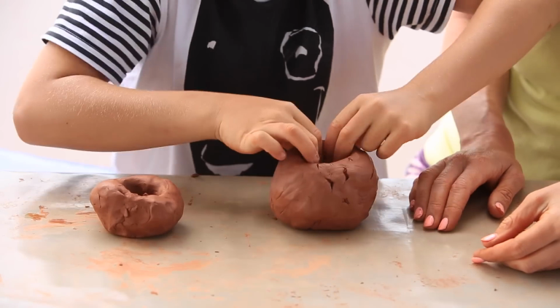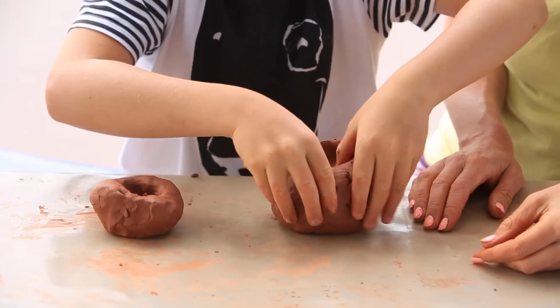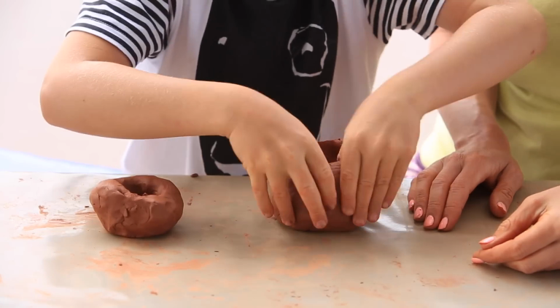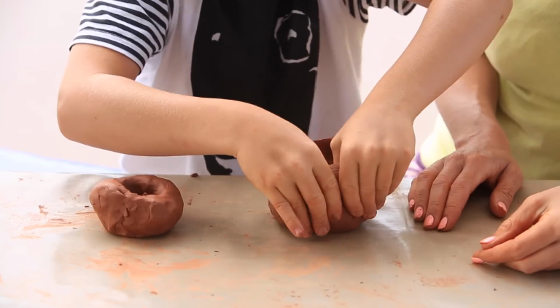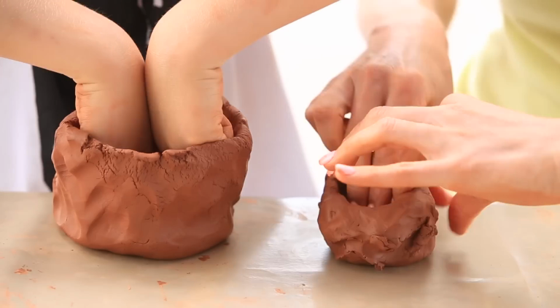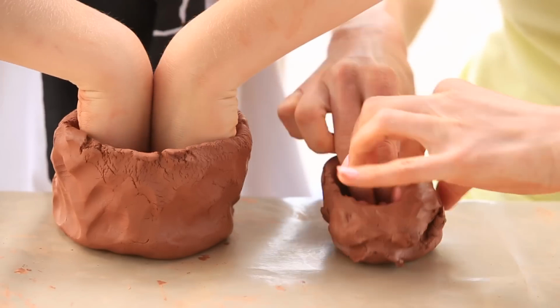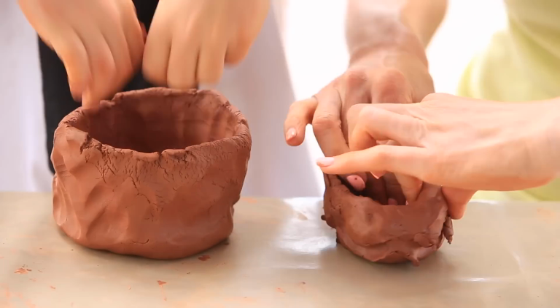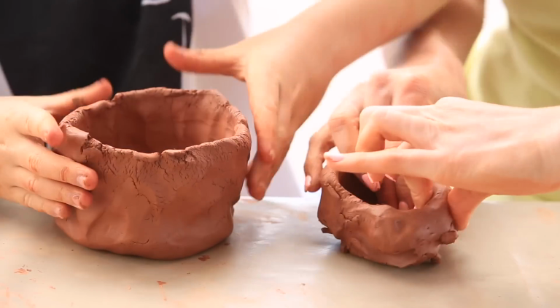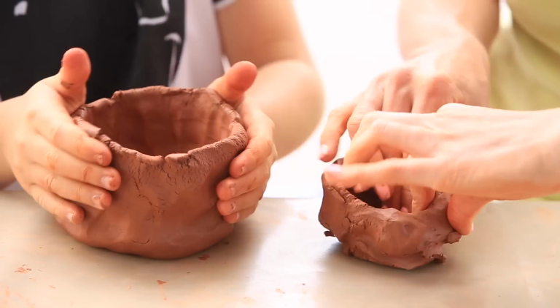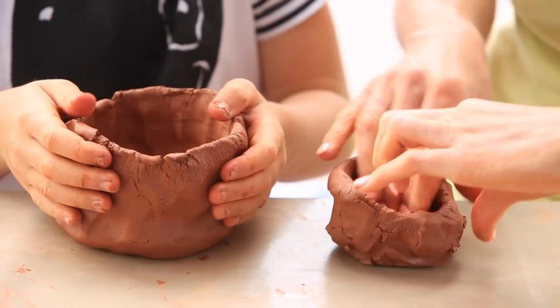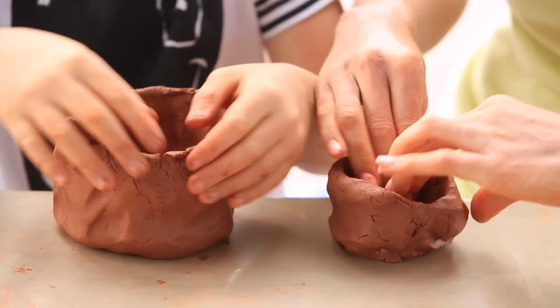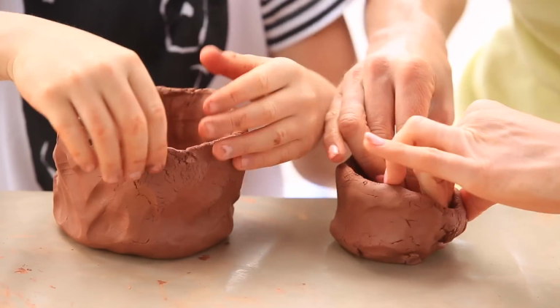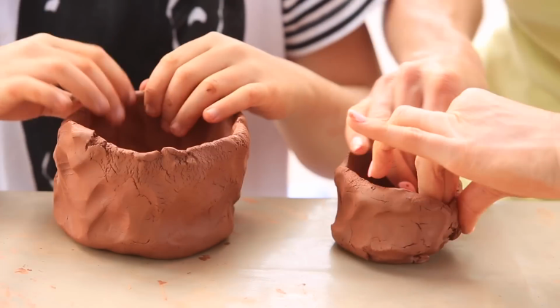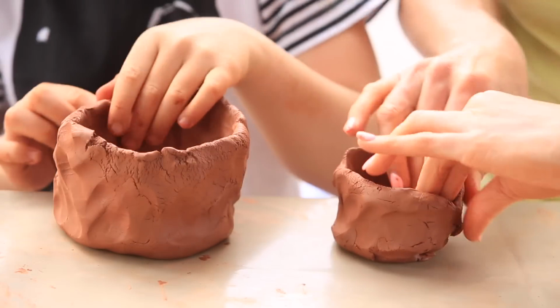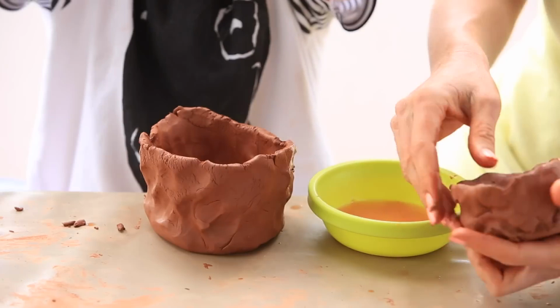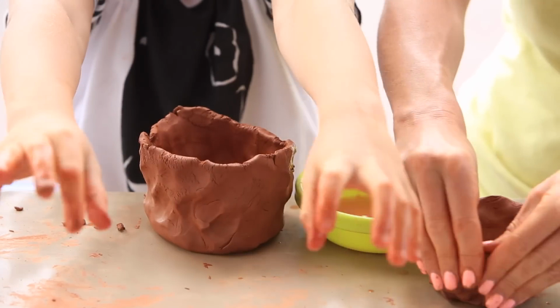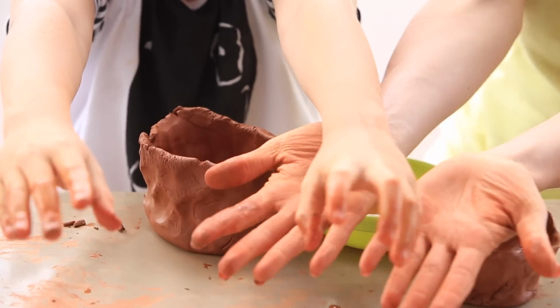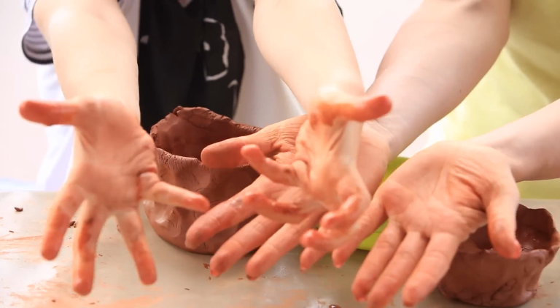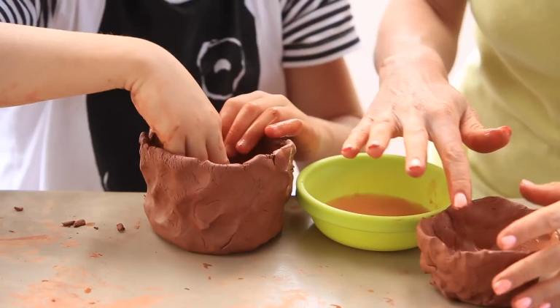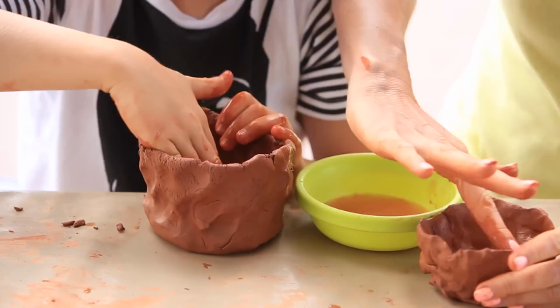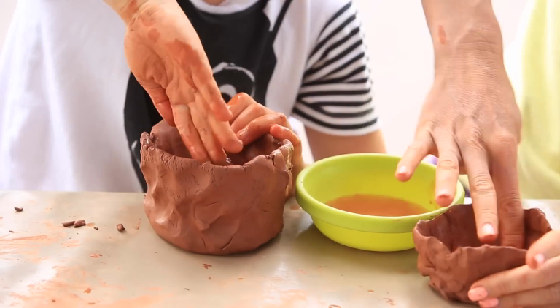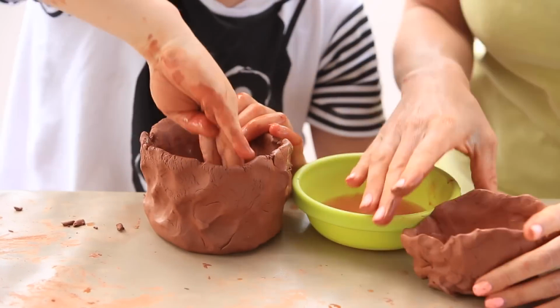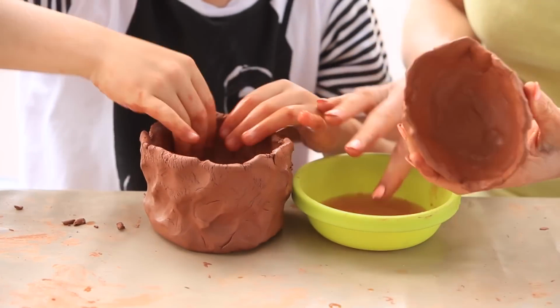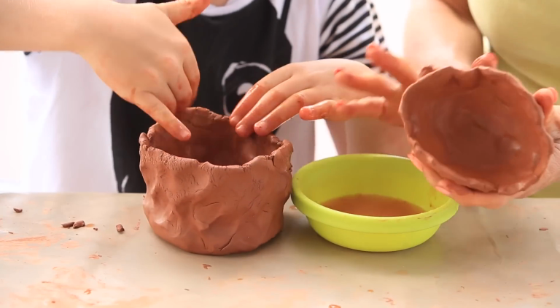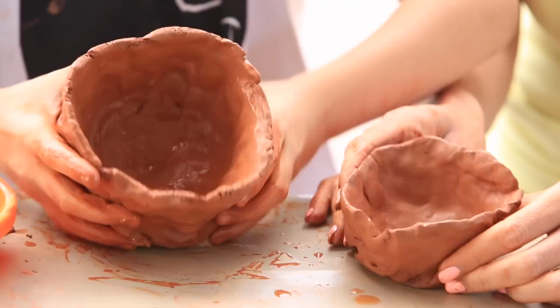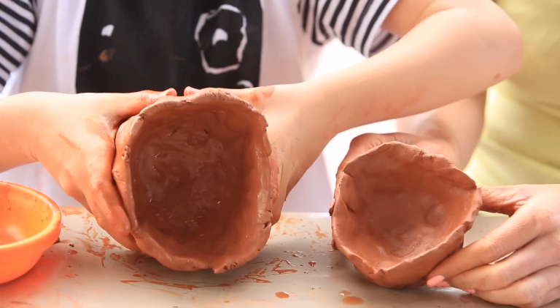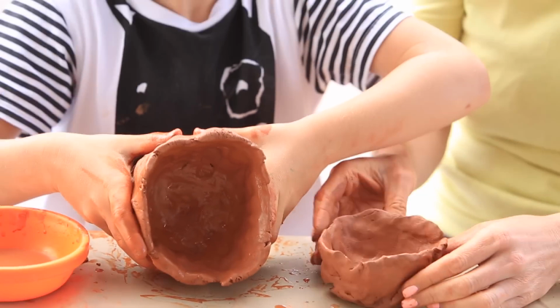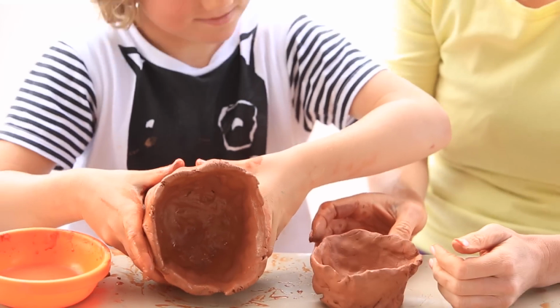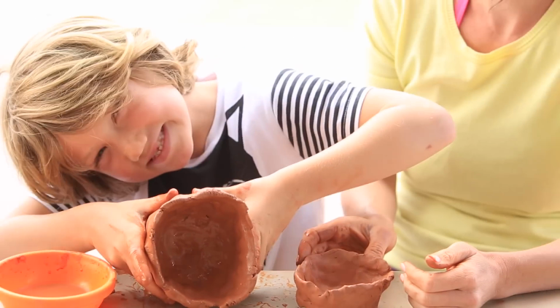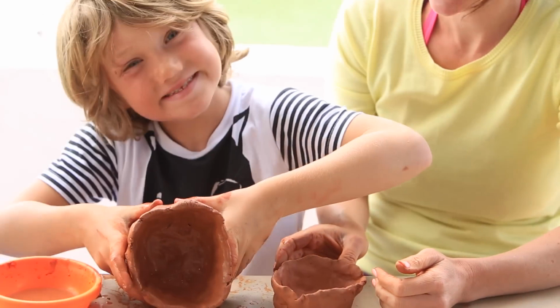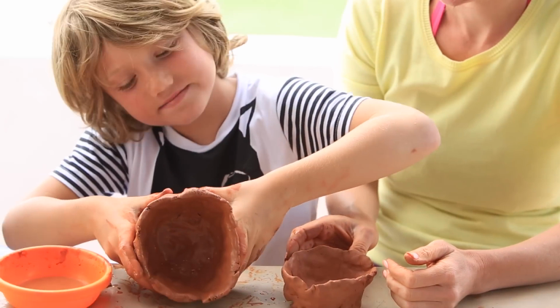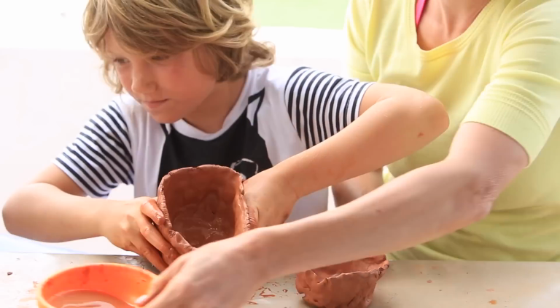Make sure you display your child's finished creation to show how proud you are. And remember, it doesn't have to be perfect — just make sure you have some fun.